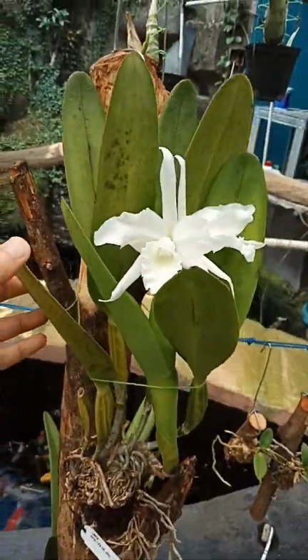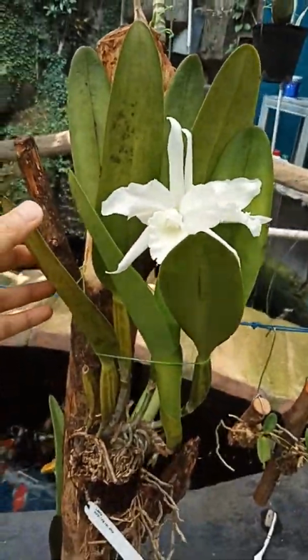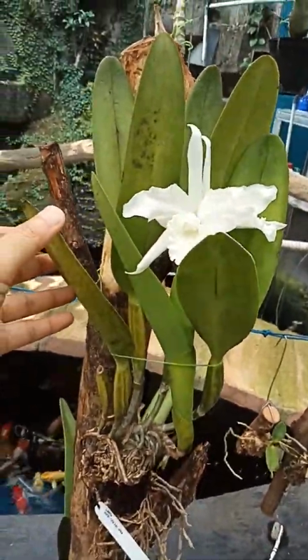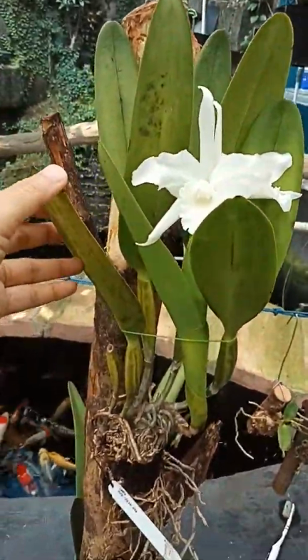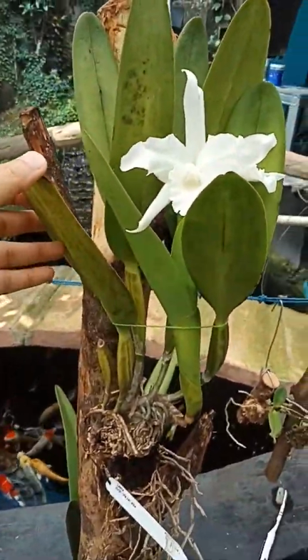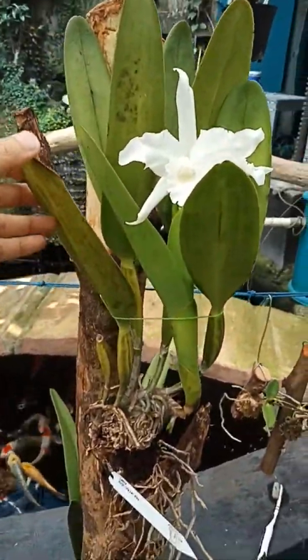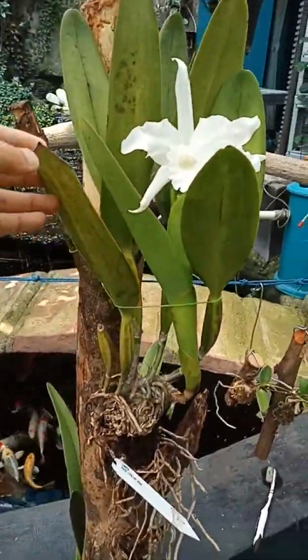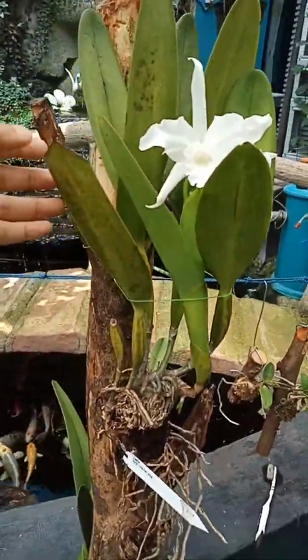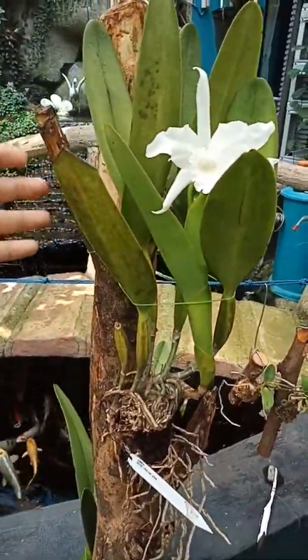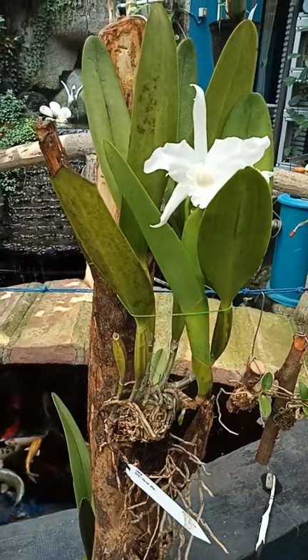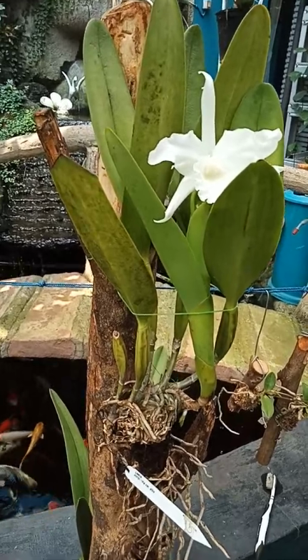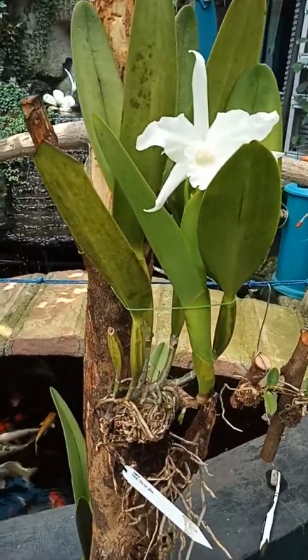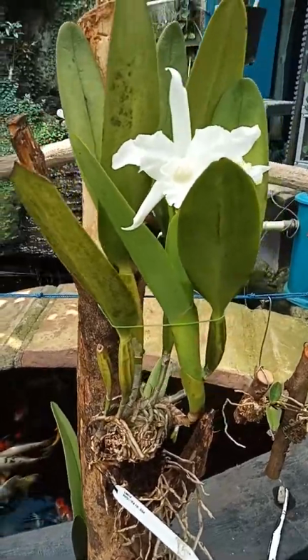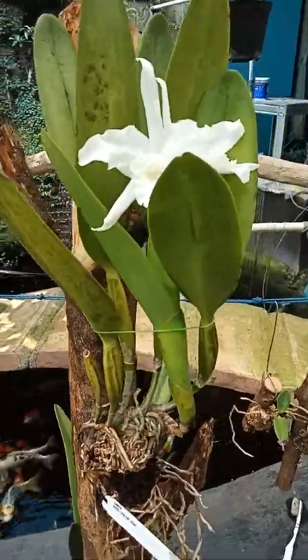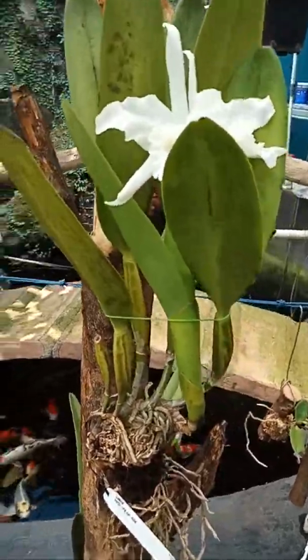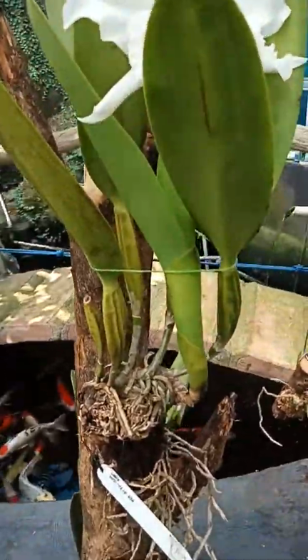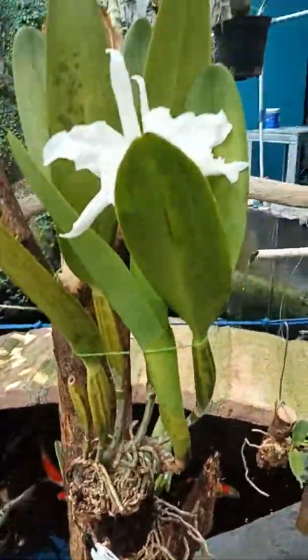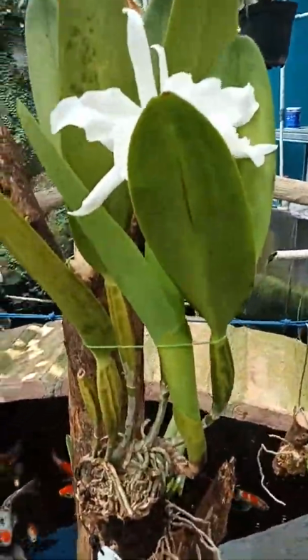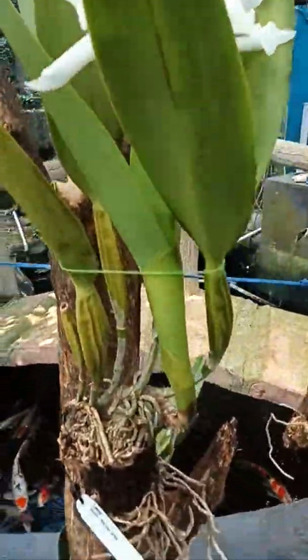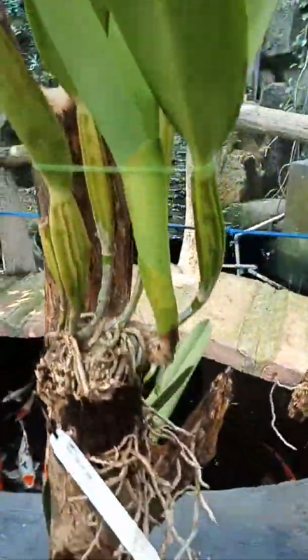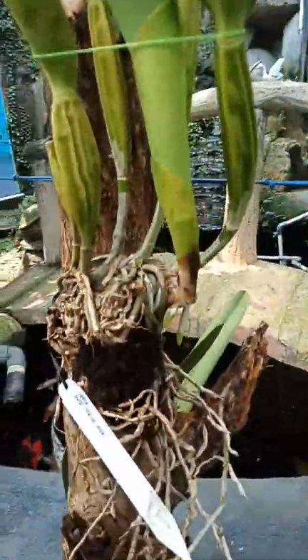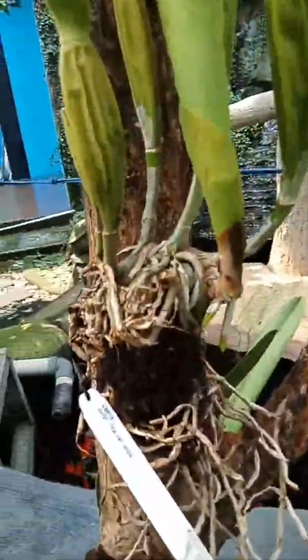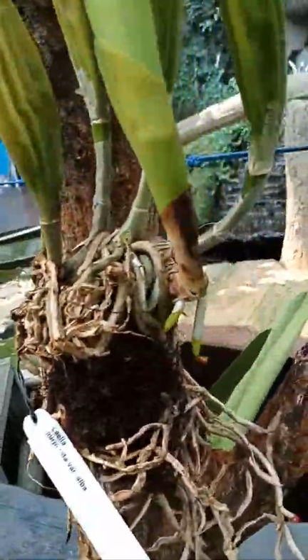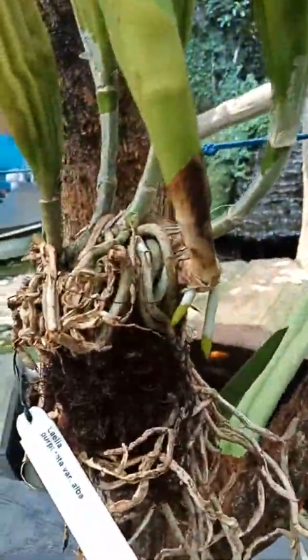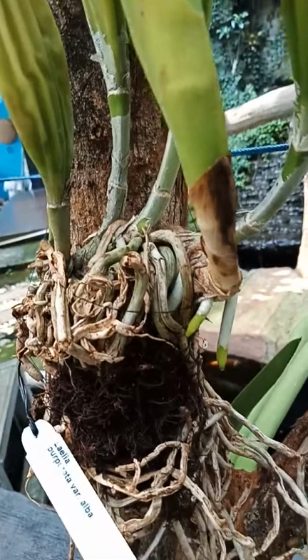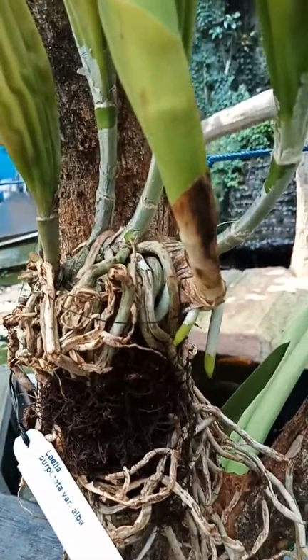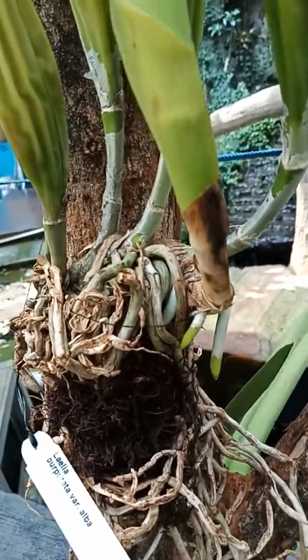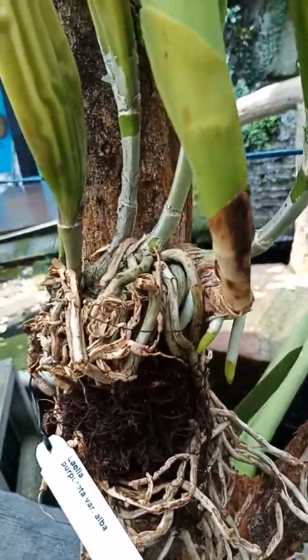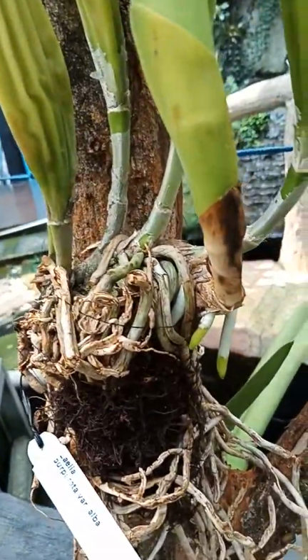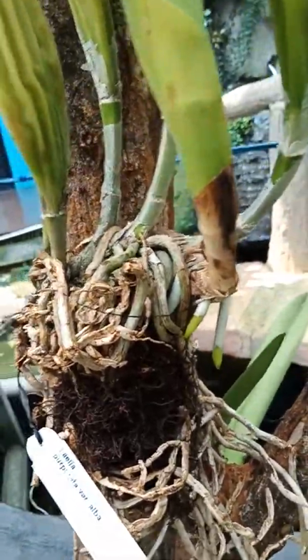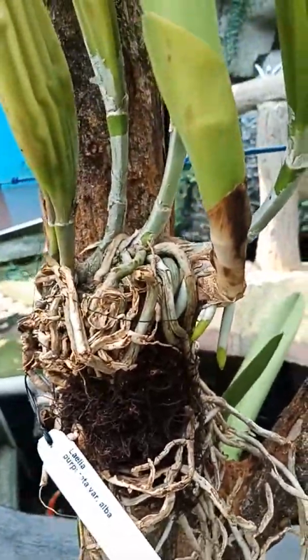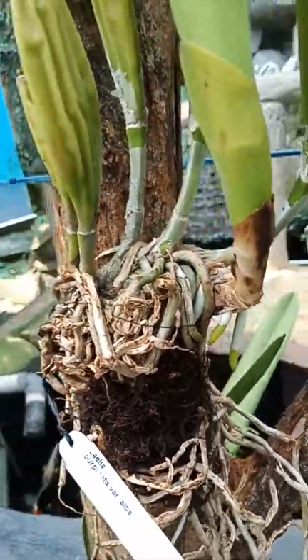I planted it on a branch of a tree. You can see here — the roots are so healthy.